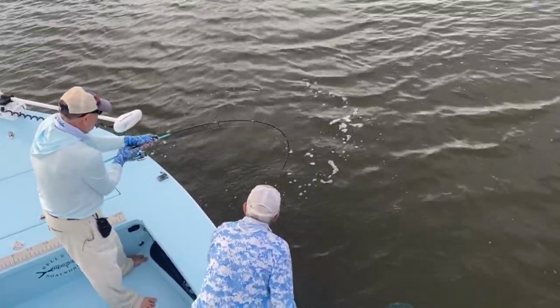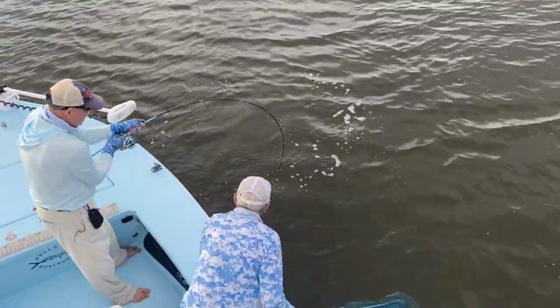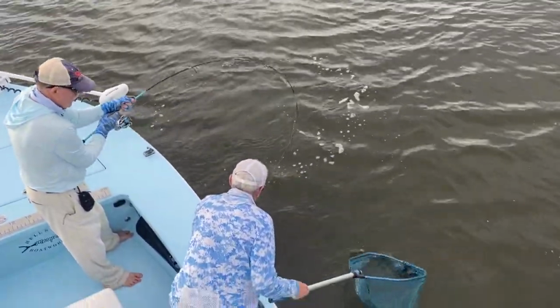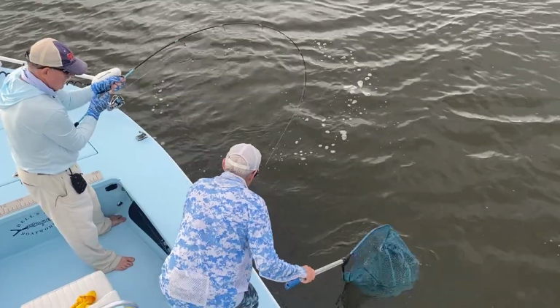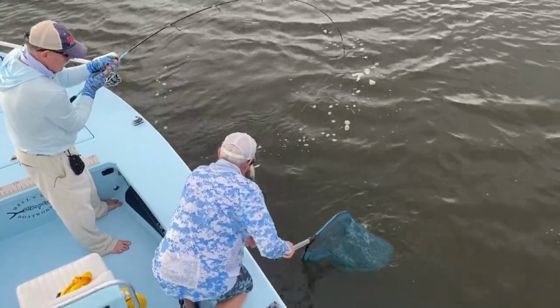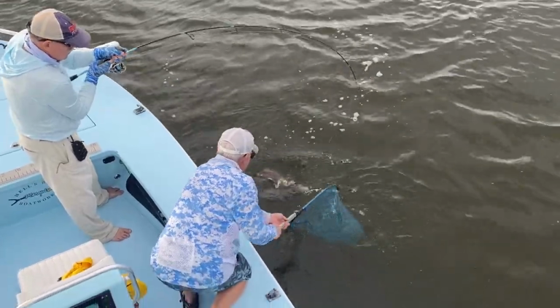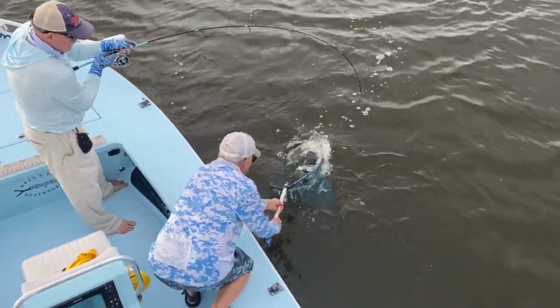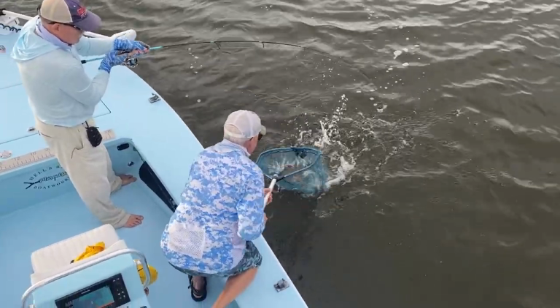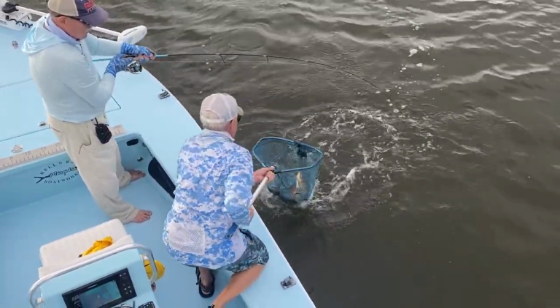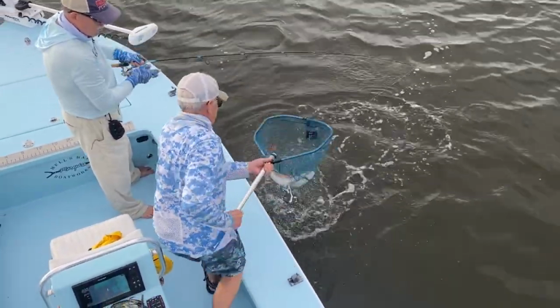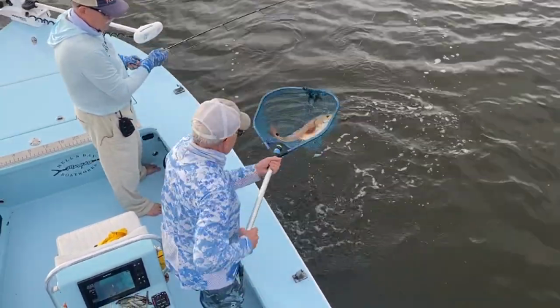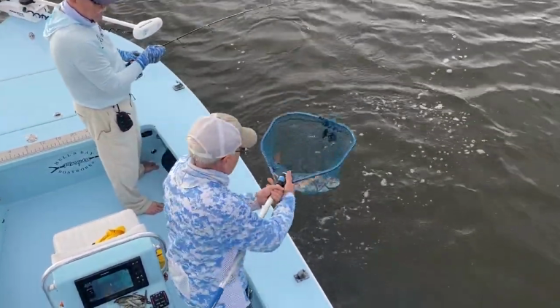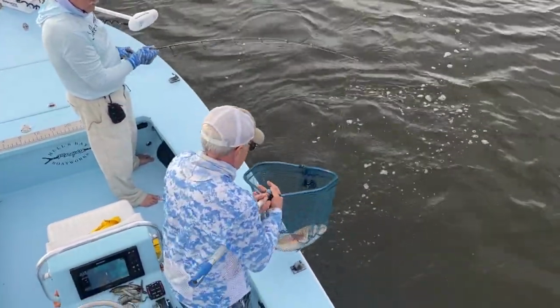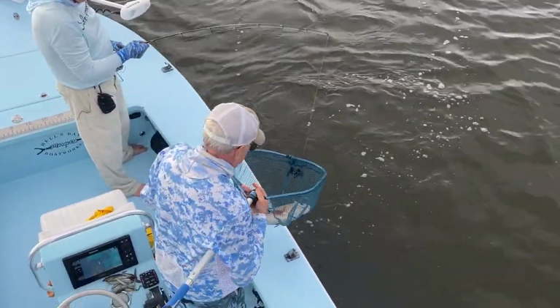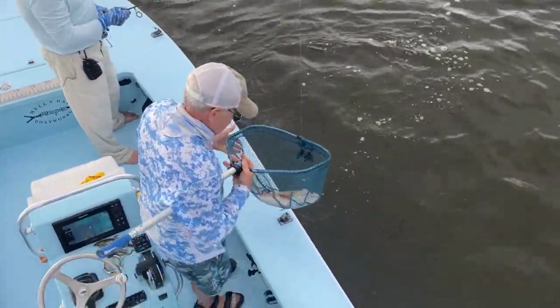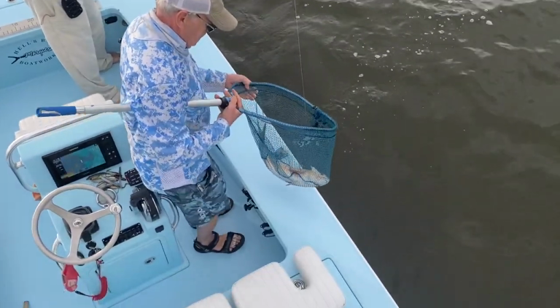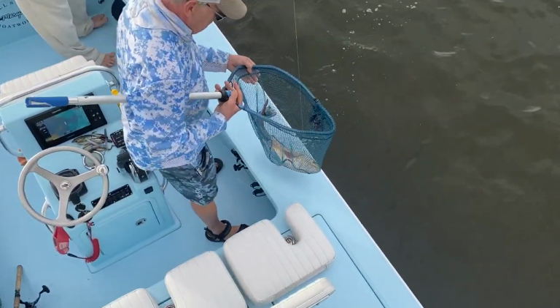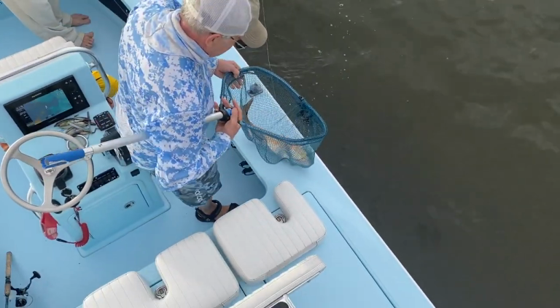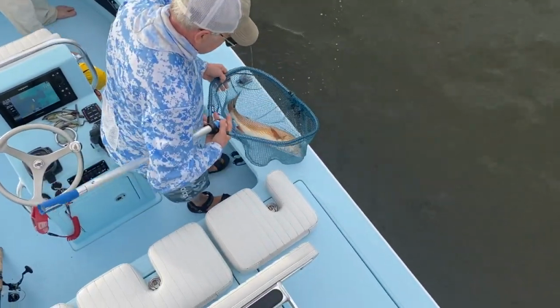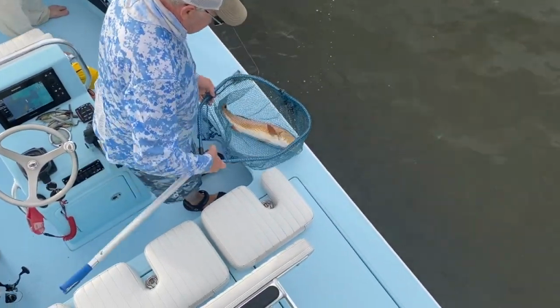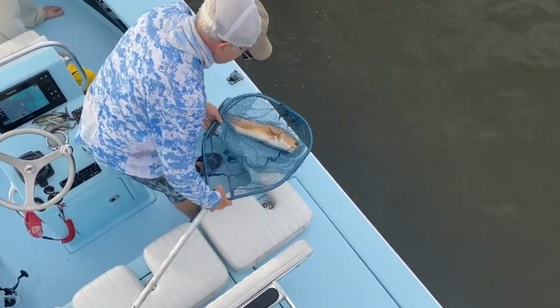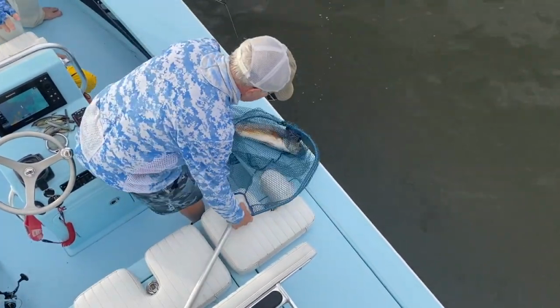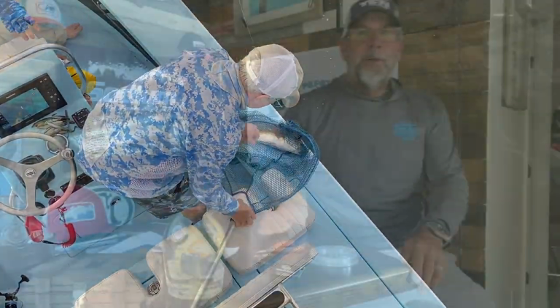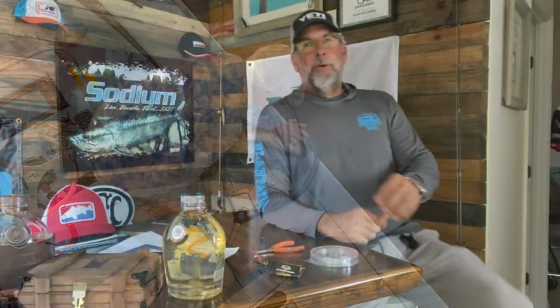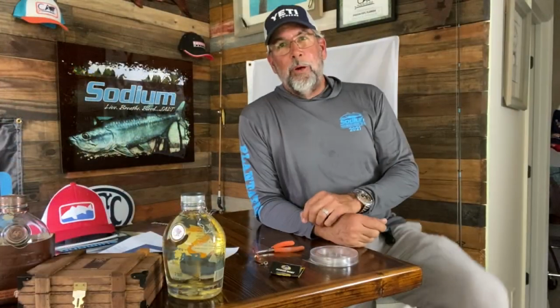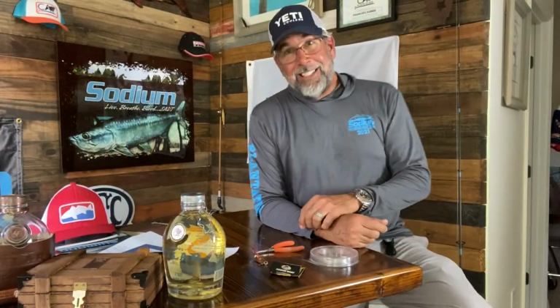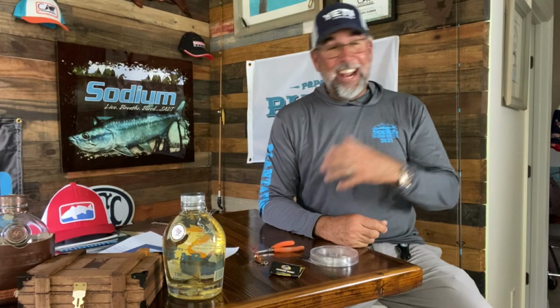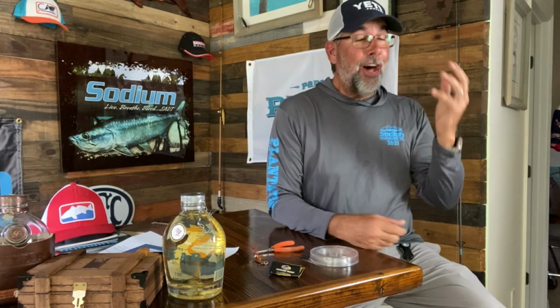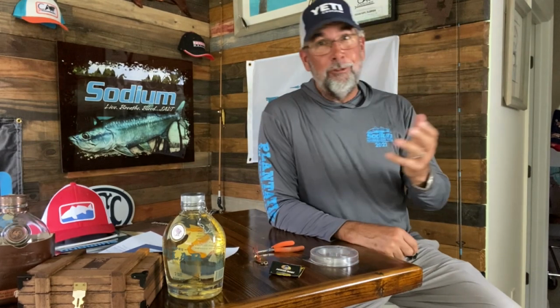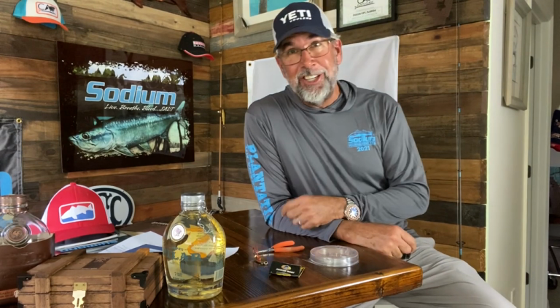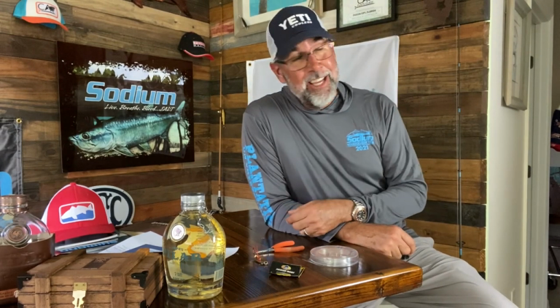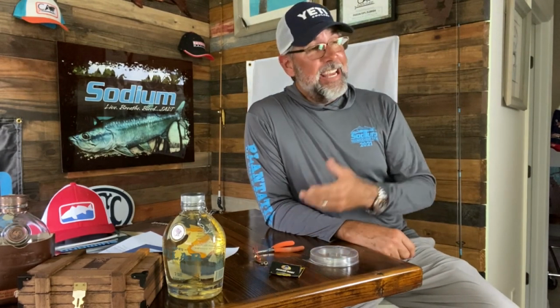A lot of the redfish that we've been dealing with lately — that's a good spoon-size red there, that's probably going to be 24-25 inches long, maybe better. The guys had a lot of fun today in spite of that crappy weather.